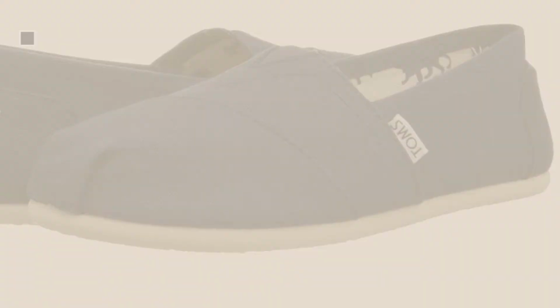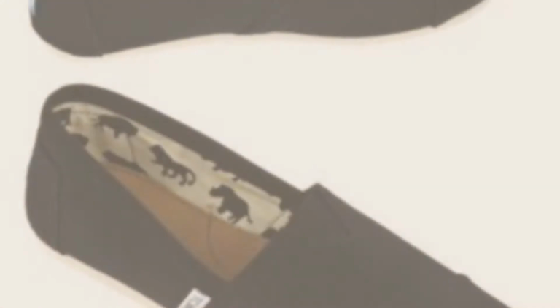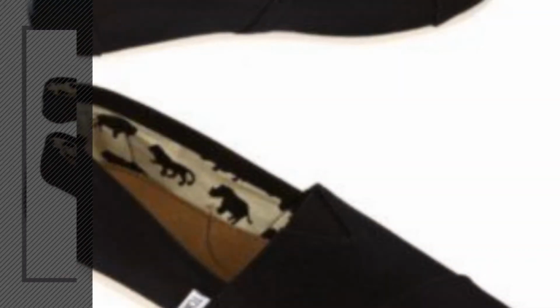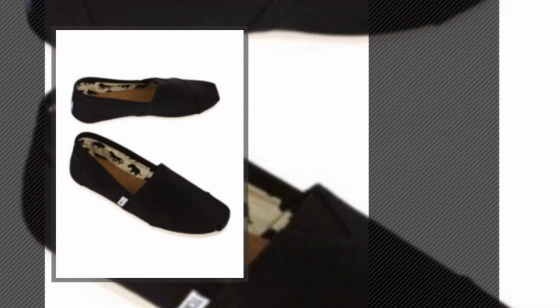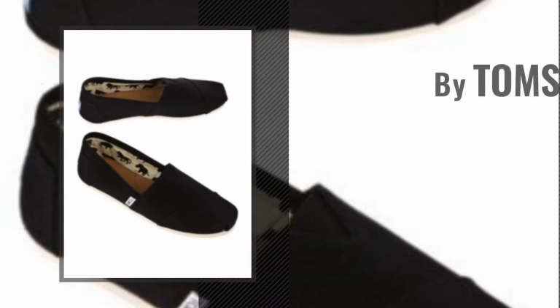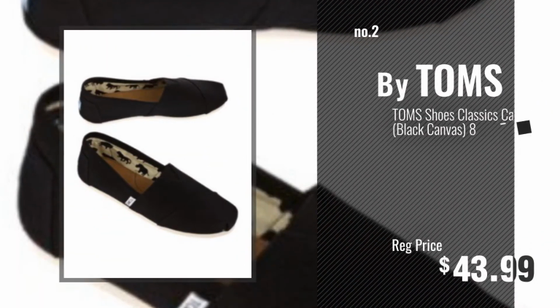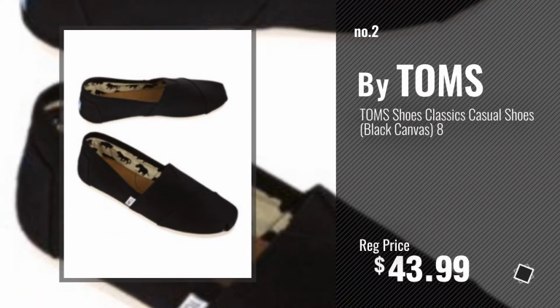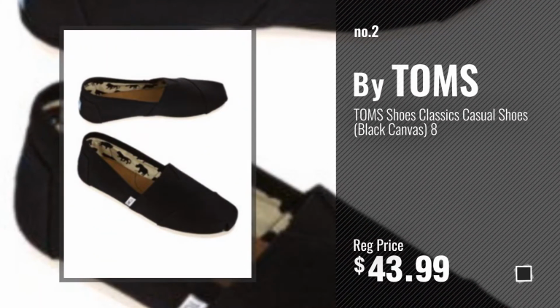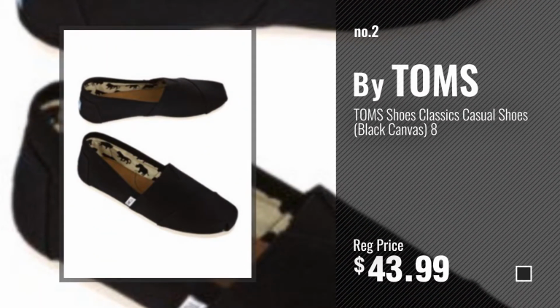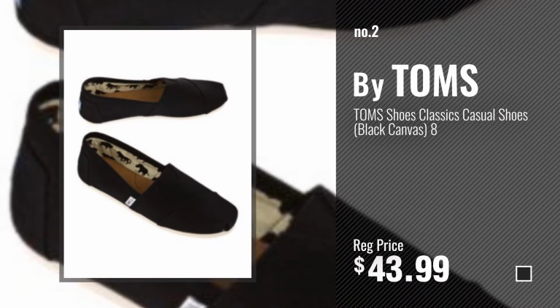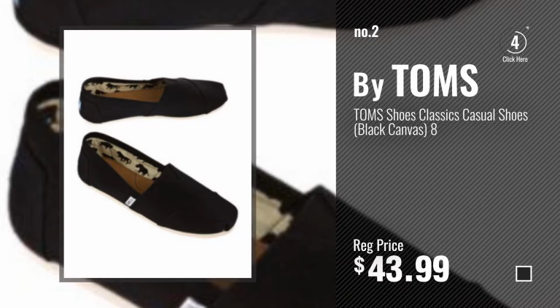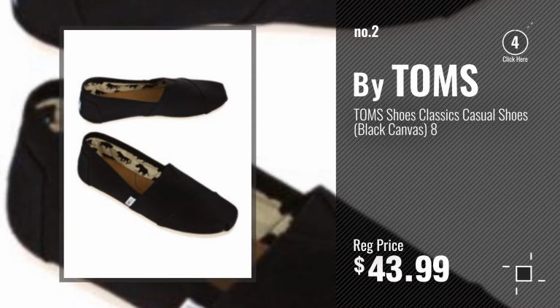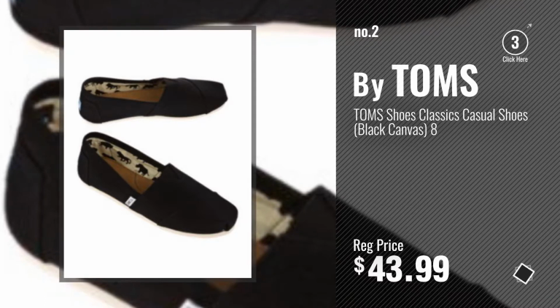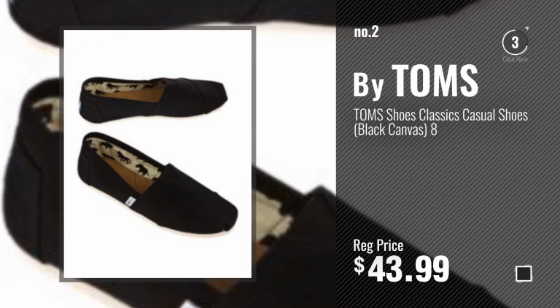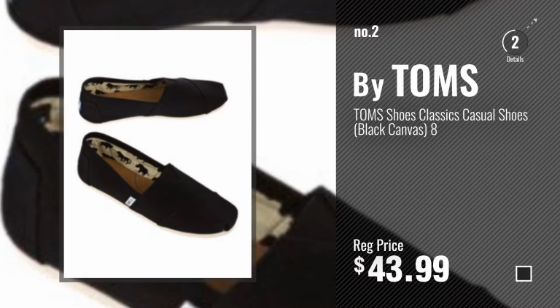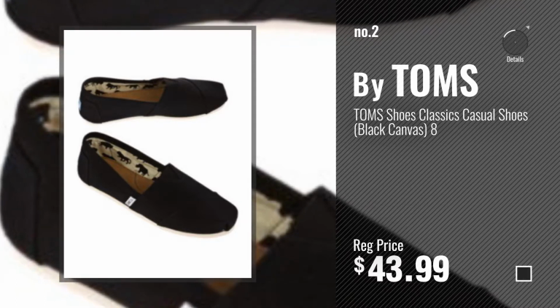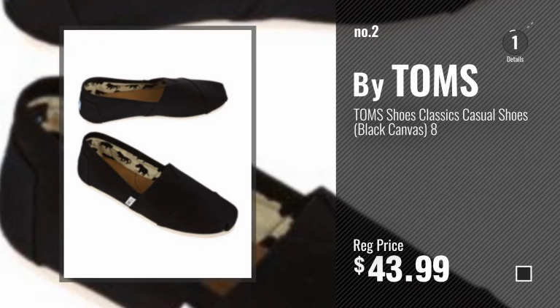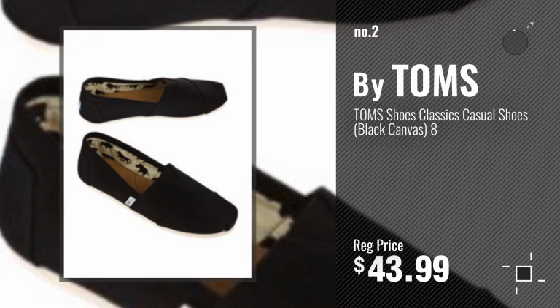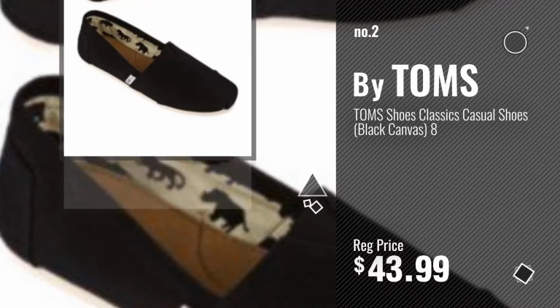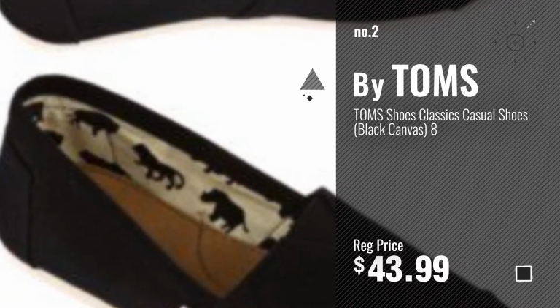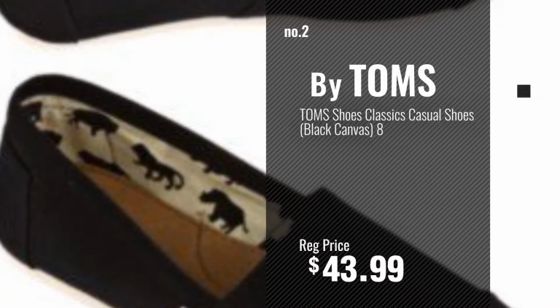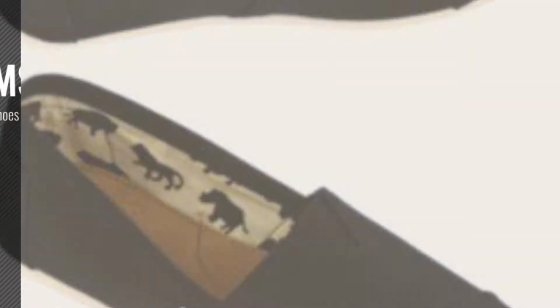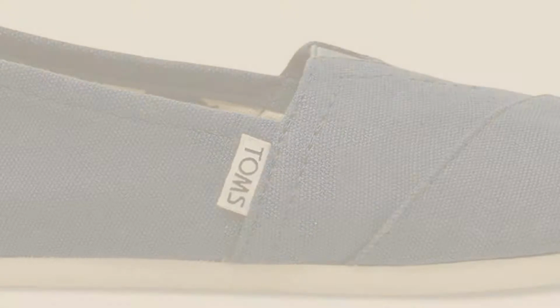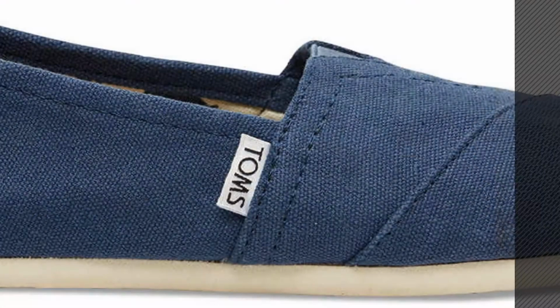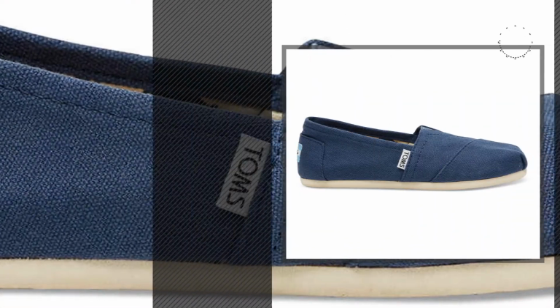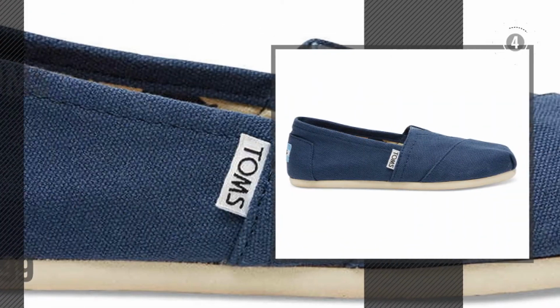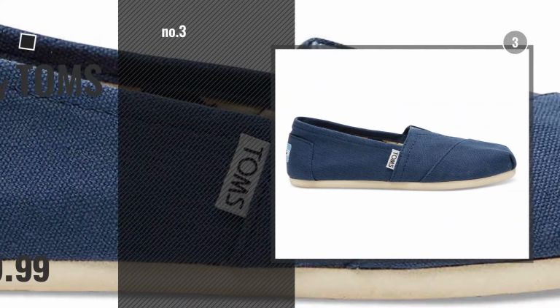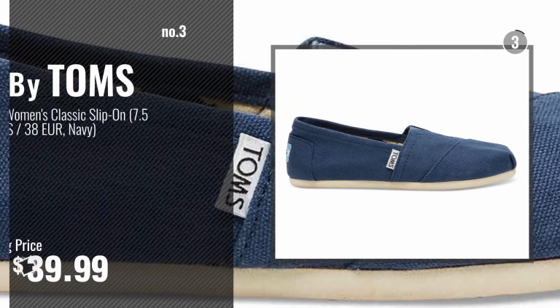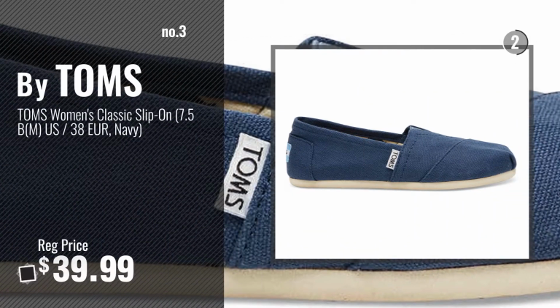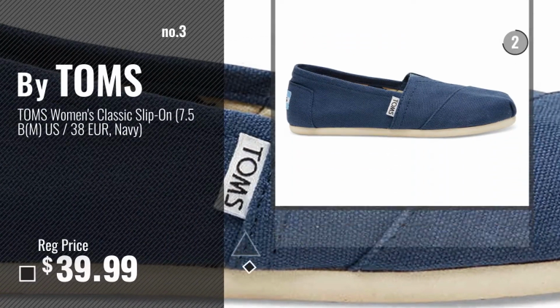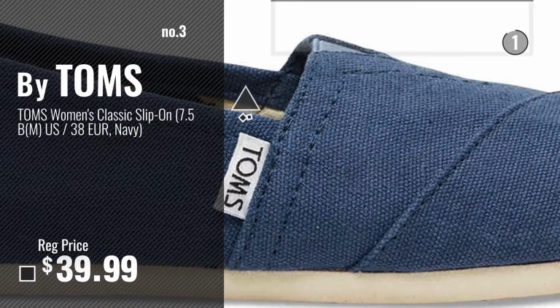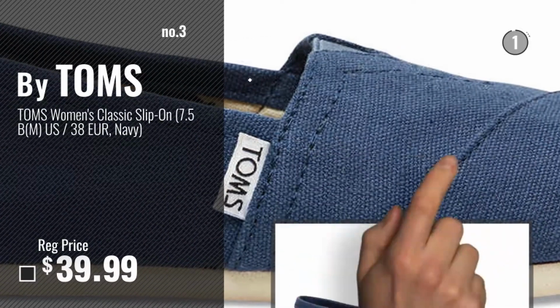Number 2, another great product by Tom's. Number 3, get your favorite Tom's navy blue now.